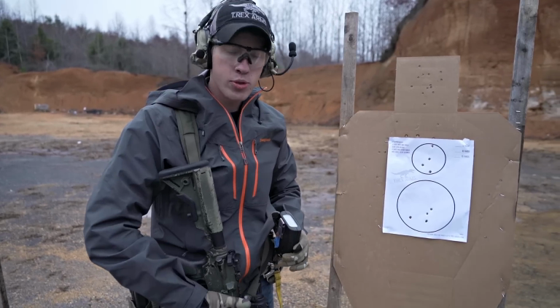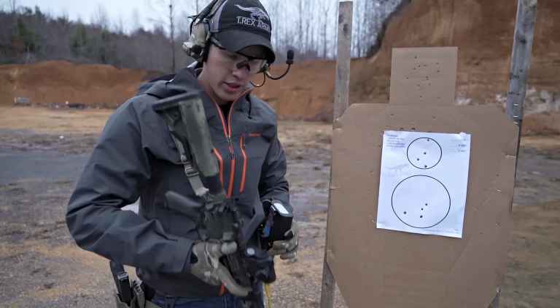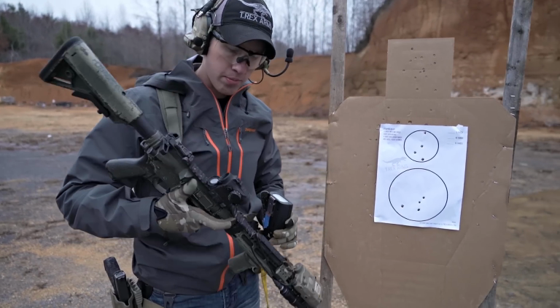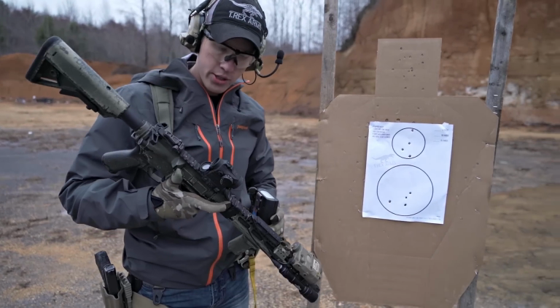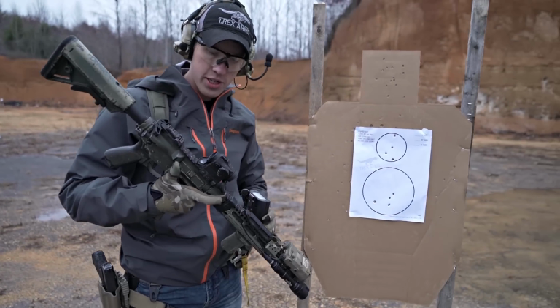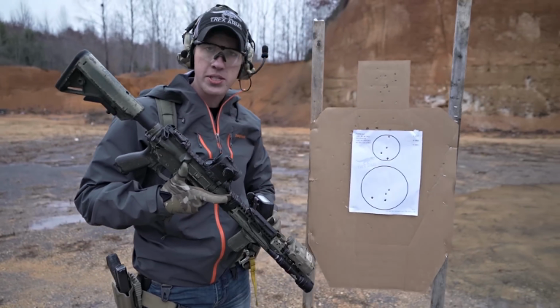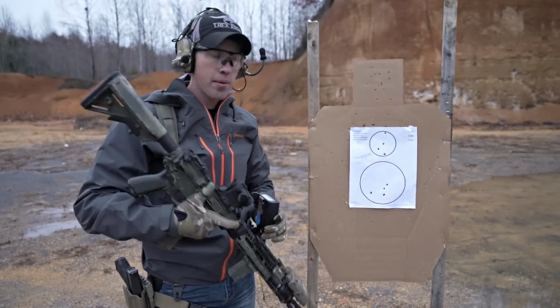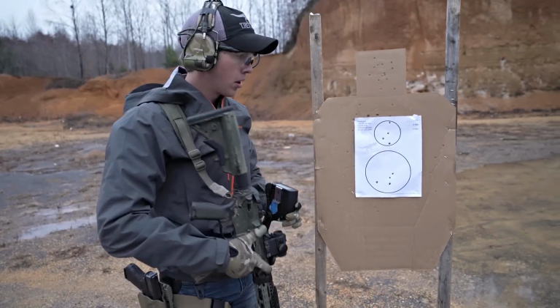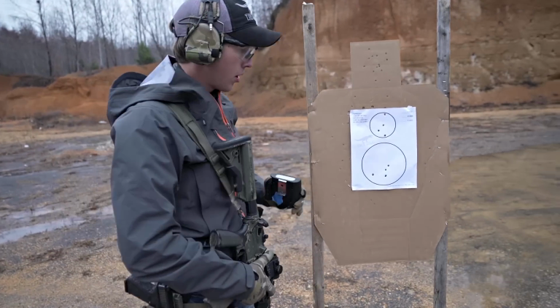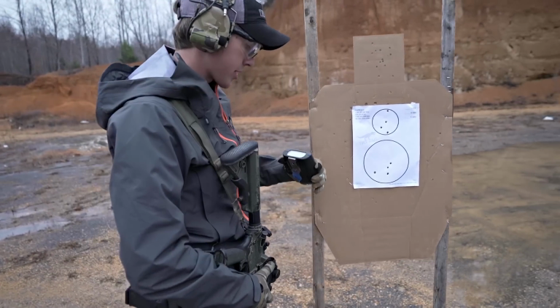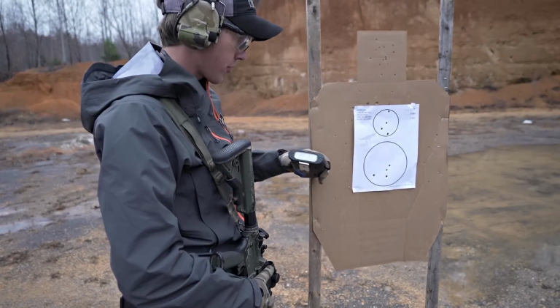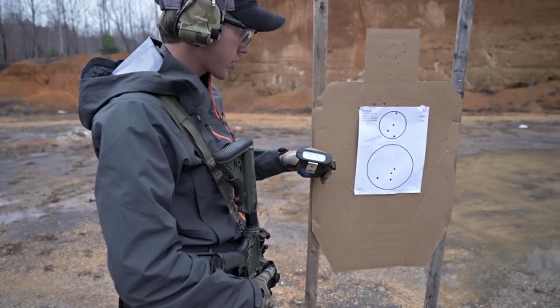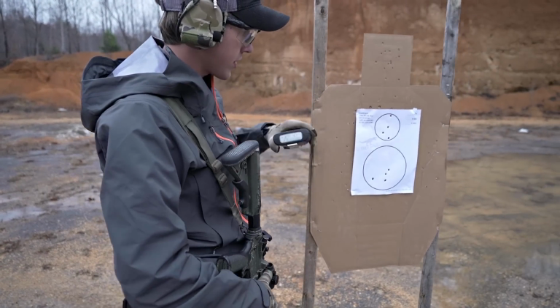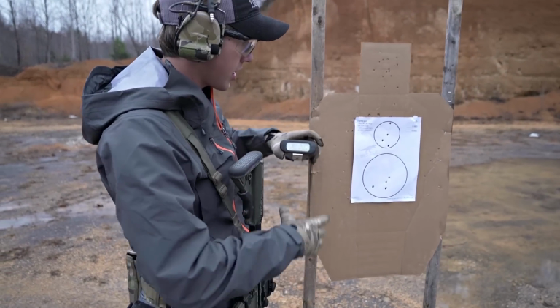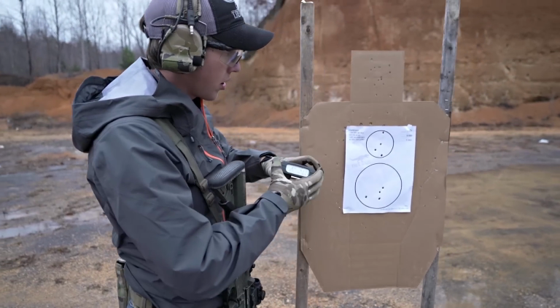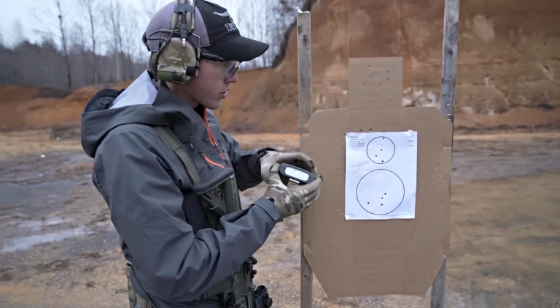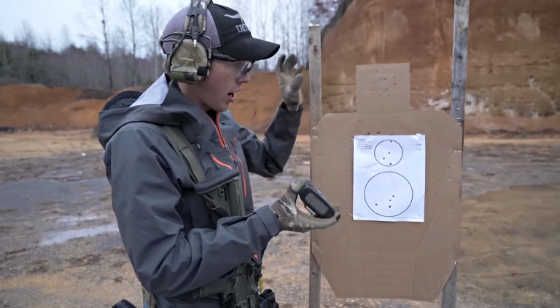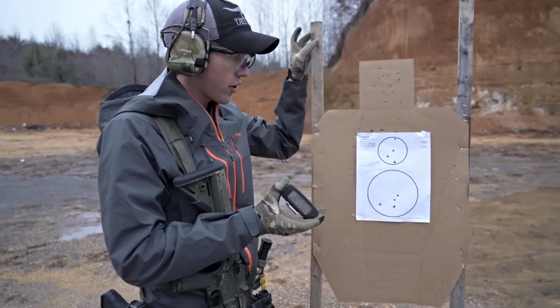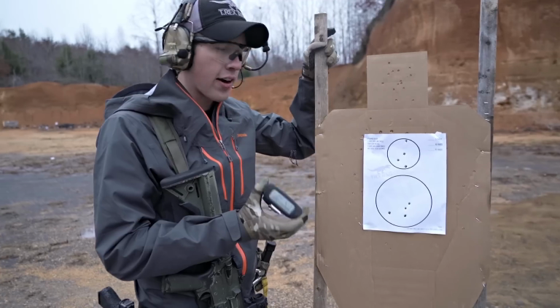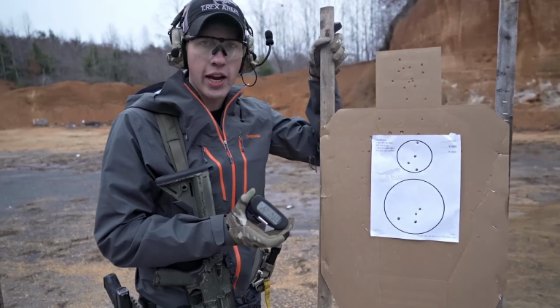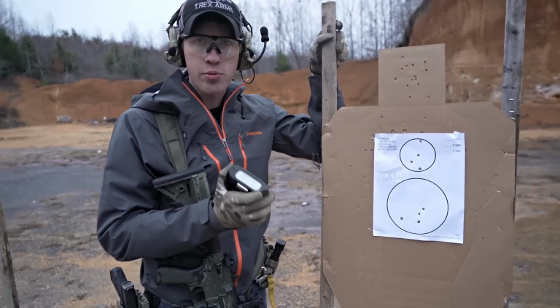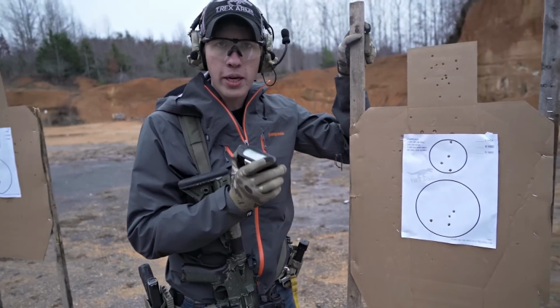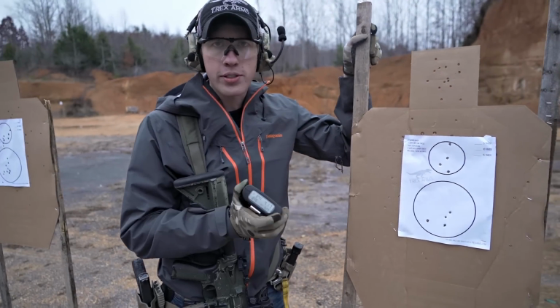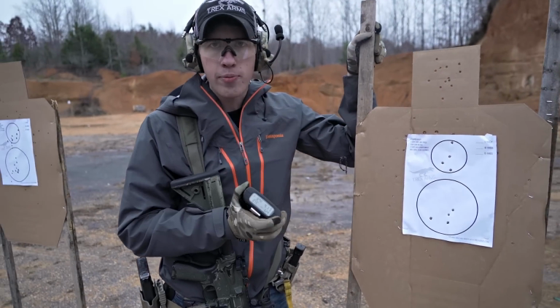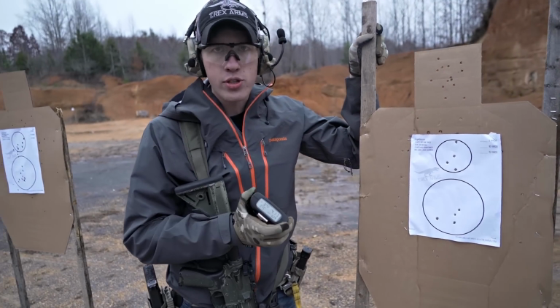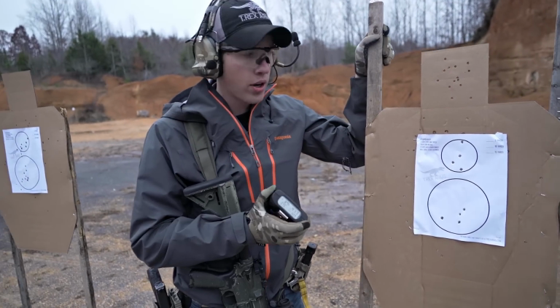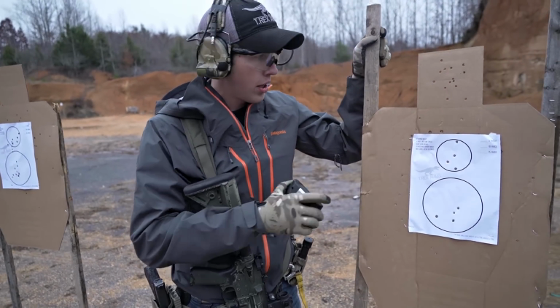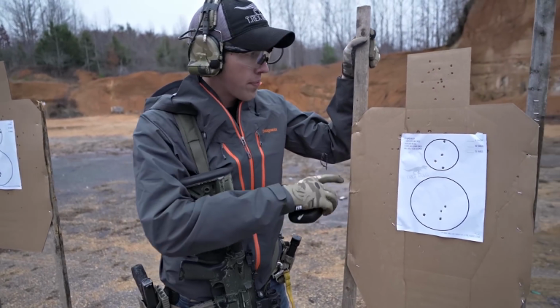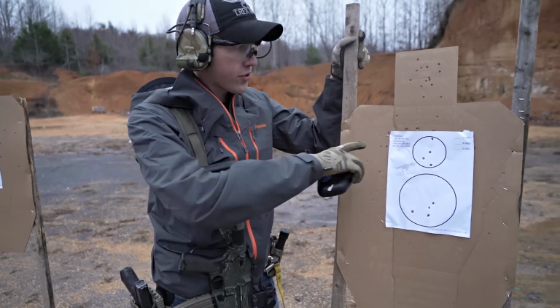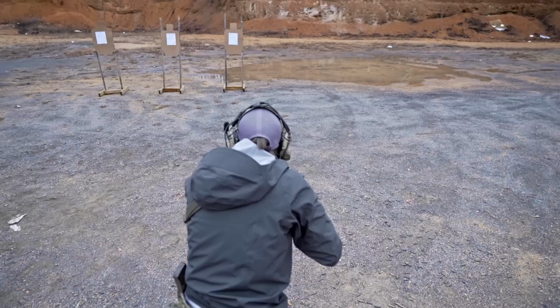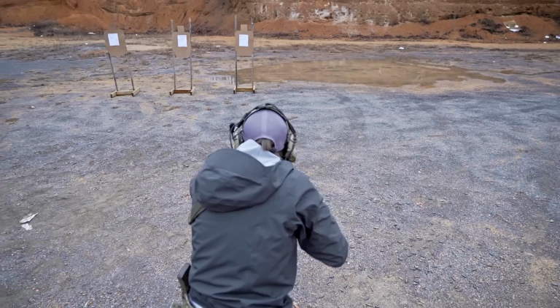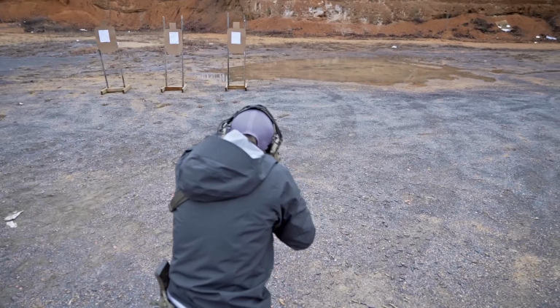I'm shooting this with my trusty BCM. My time is a 4:17, so under five seconds would be a good time for this drill. That's from five yards.